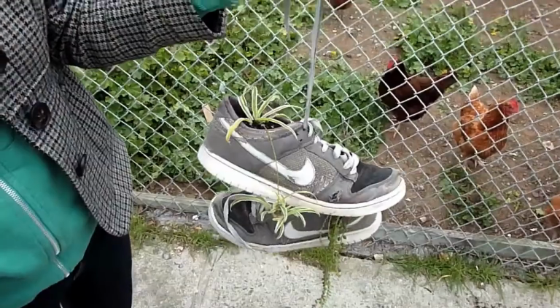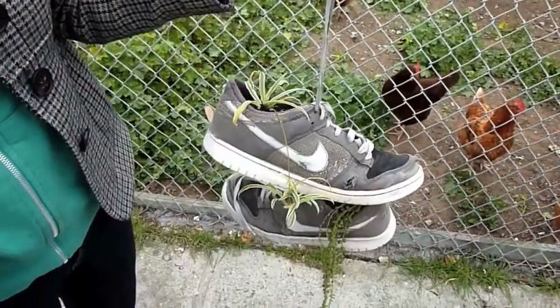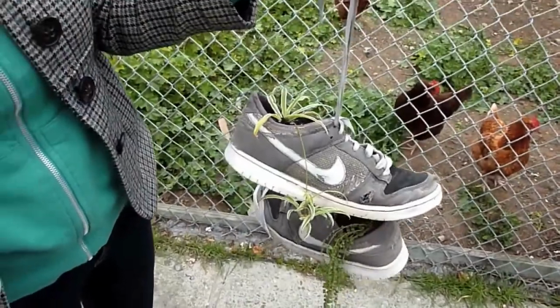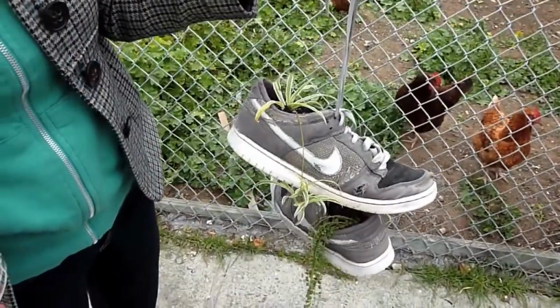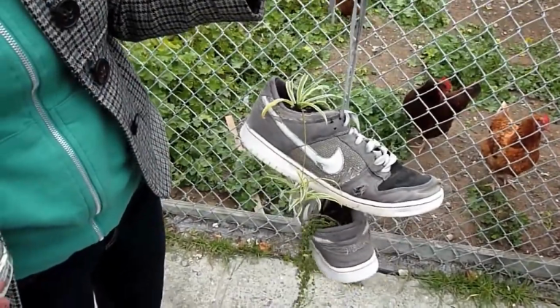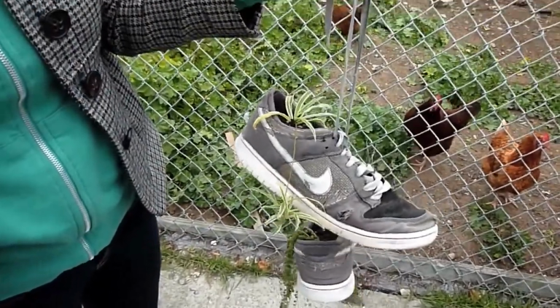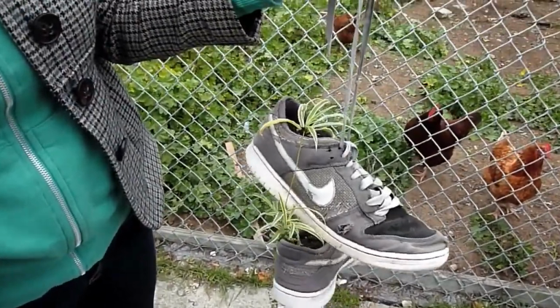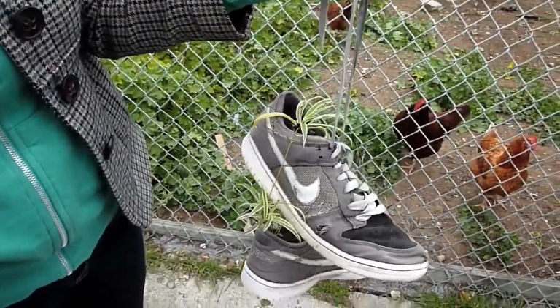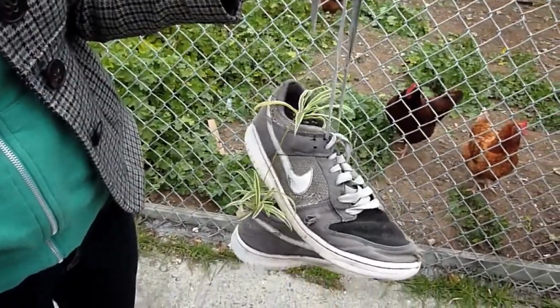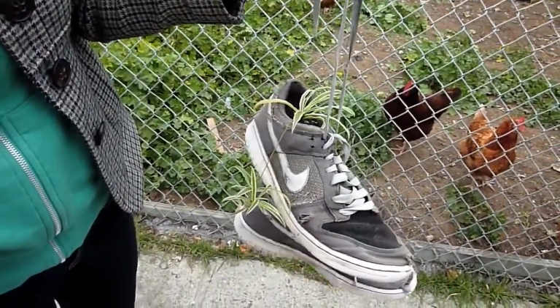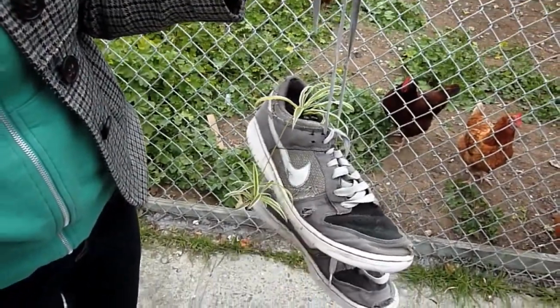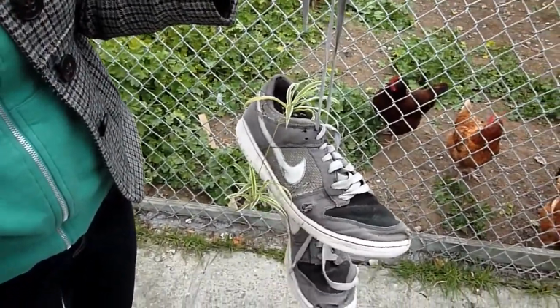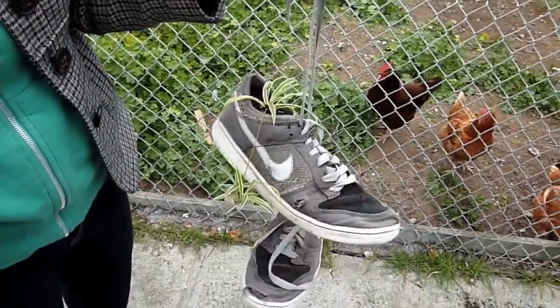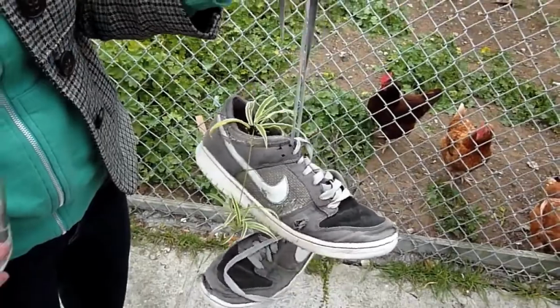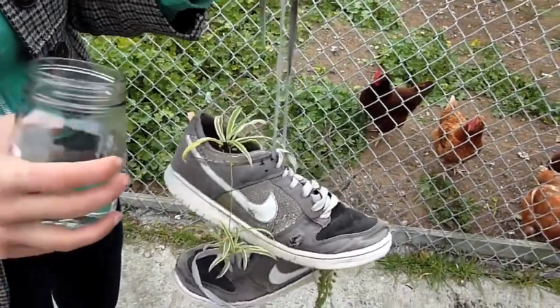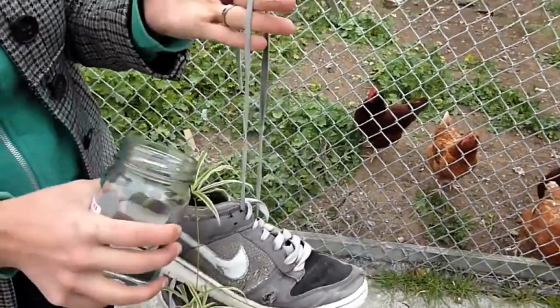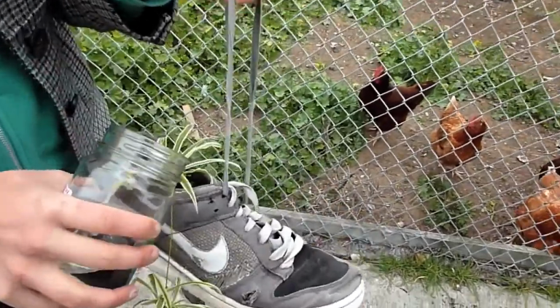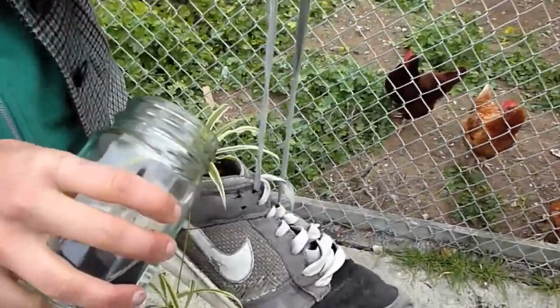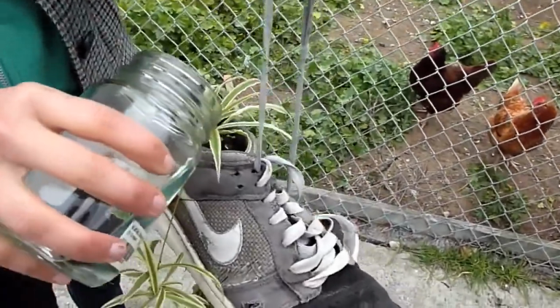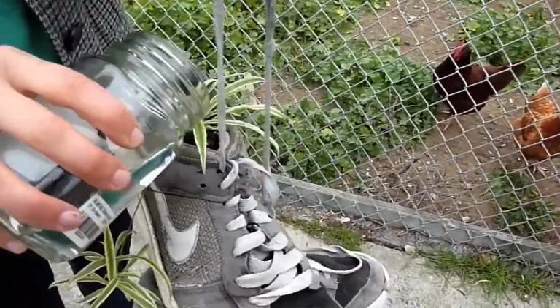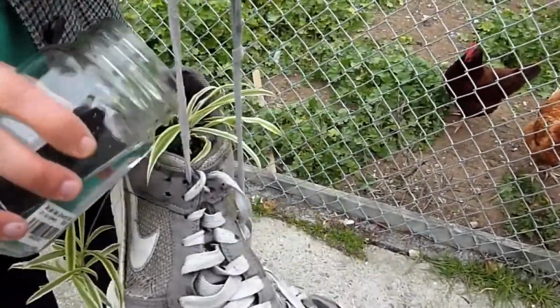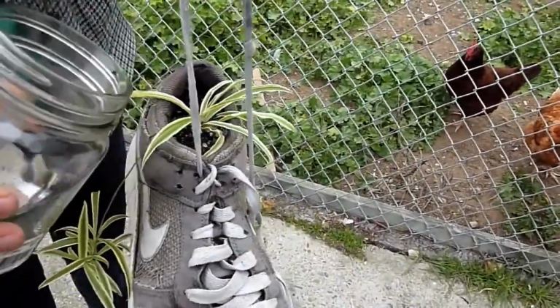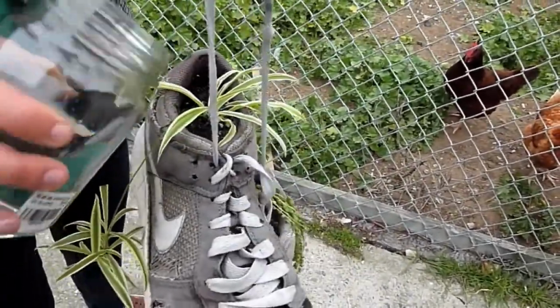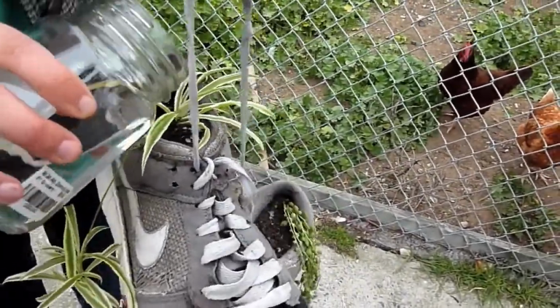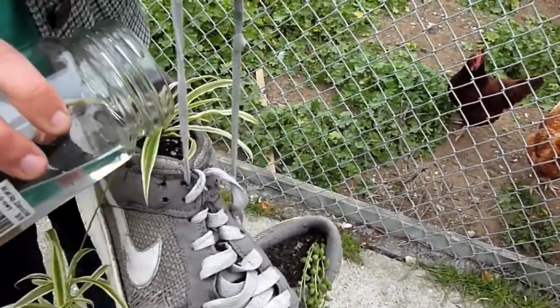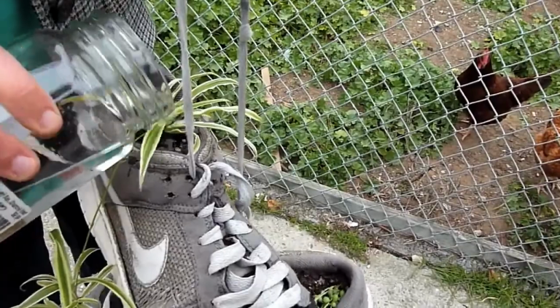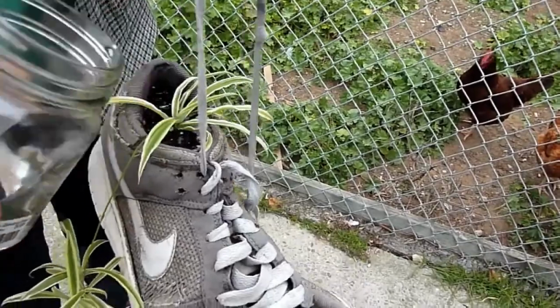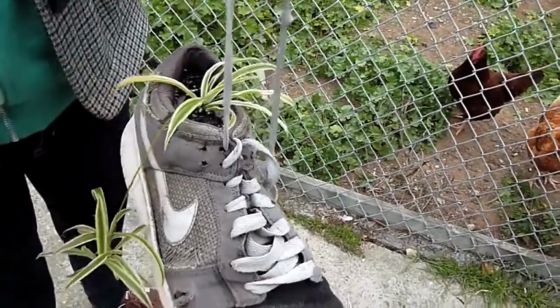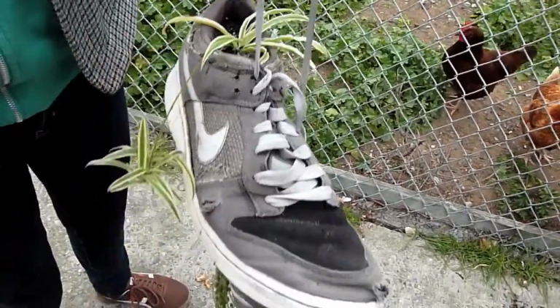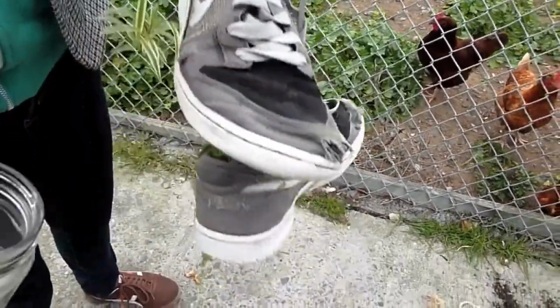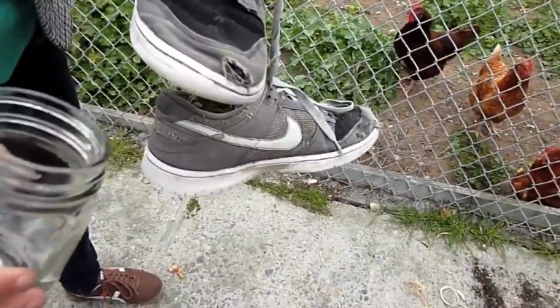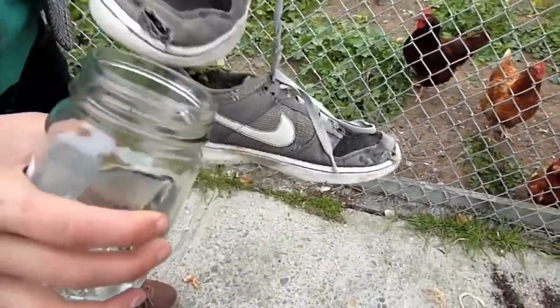One last thing we want to do is give them a little water so that the roots can establish themselves, and hopefully they'll be okay without us after that.